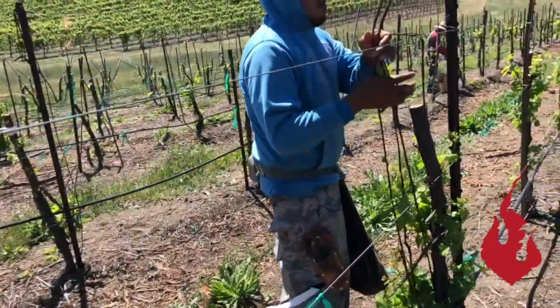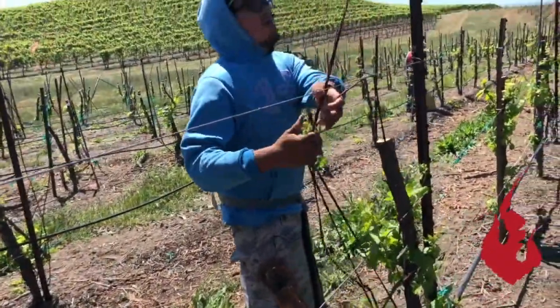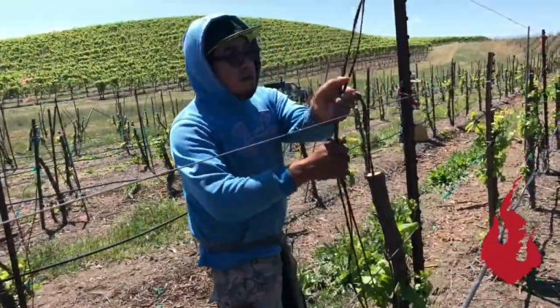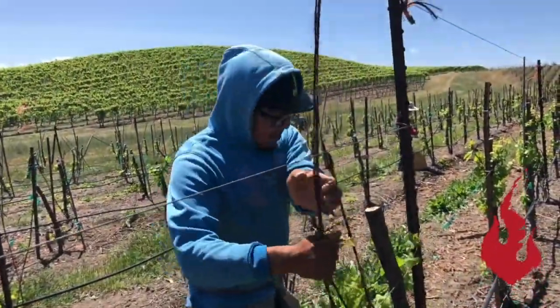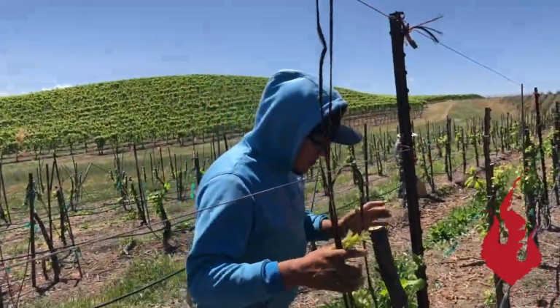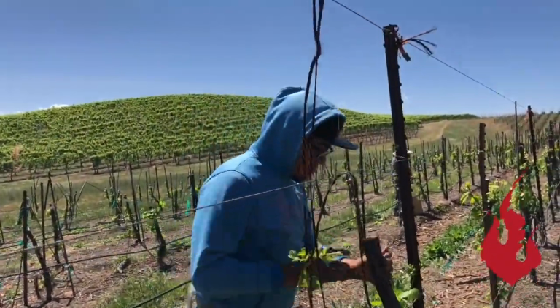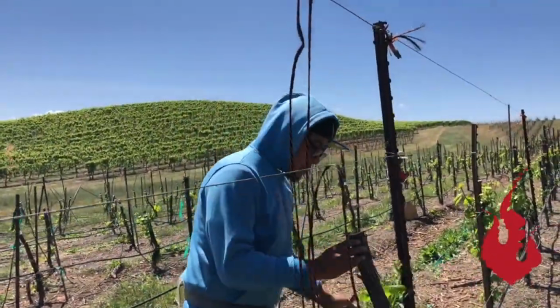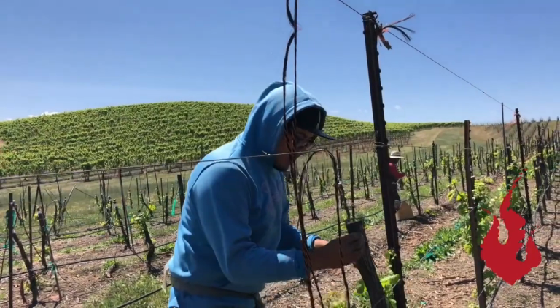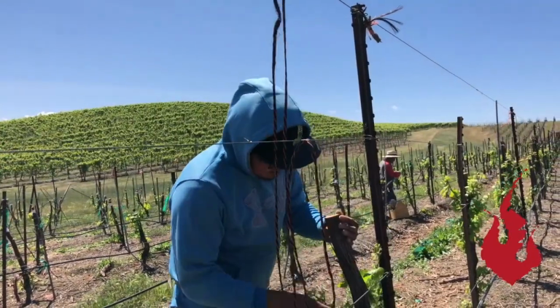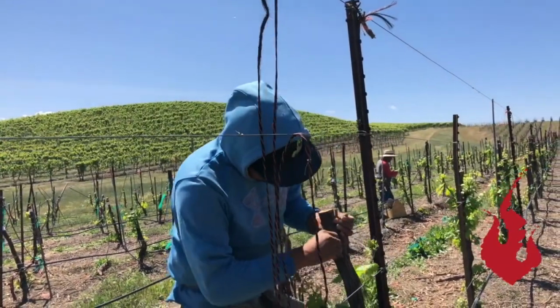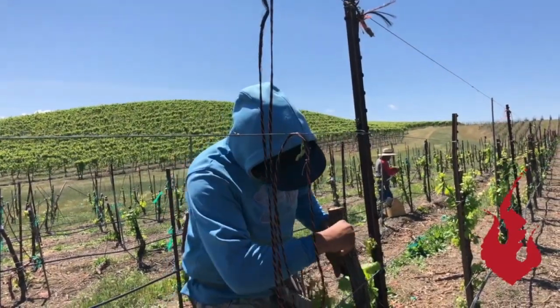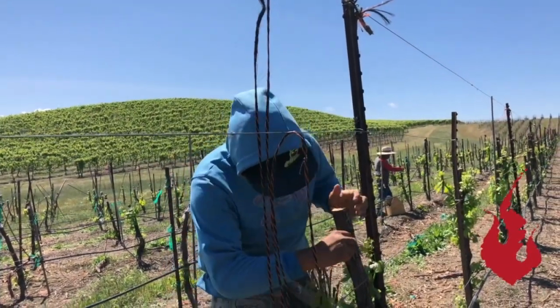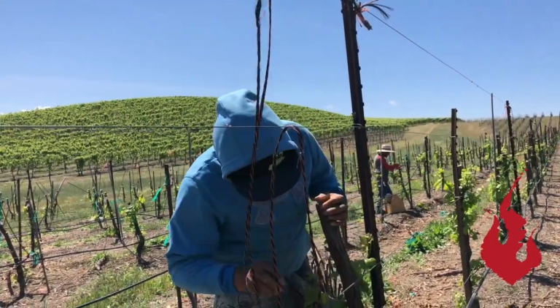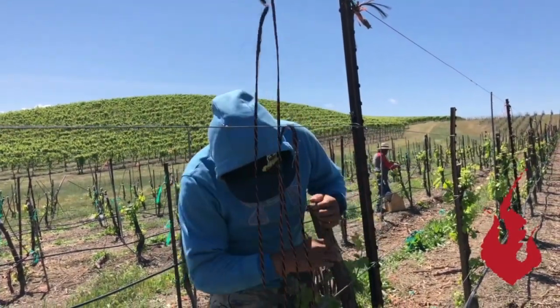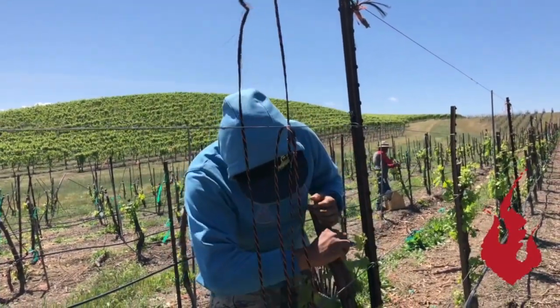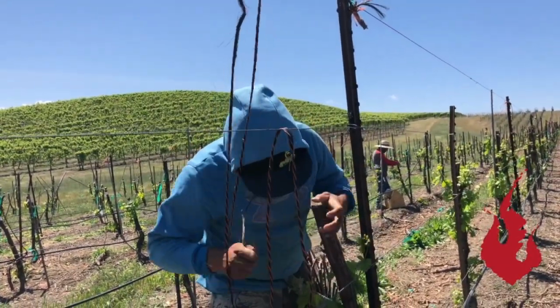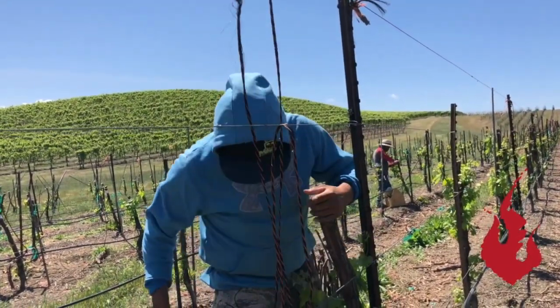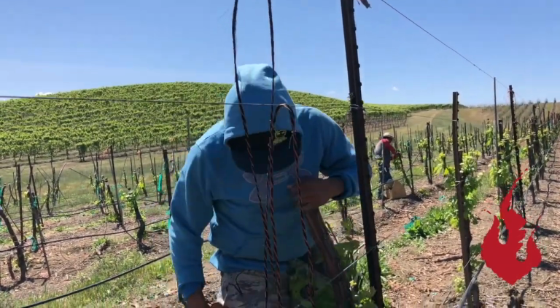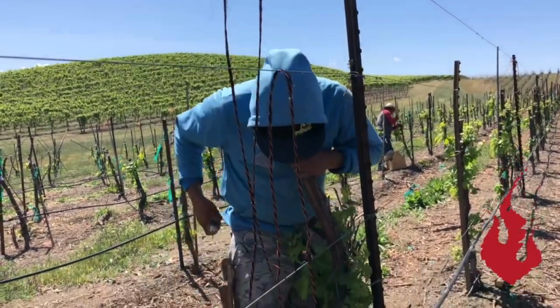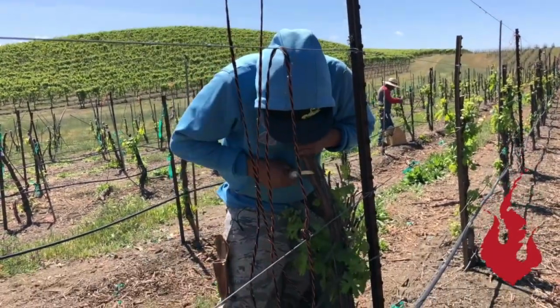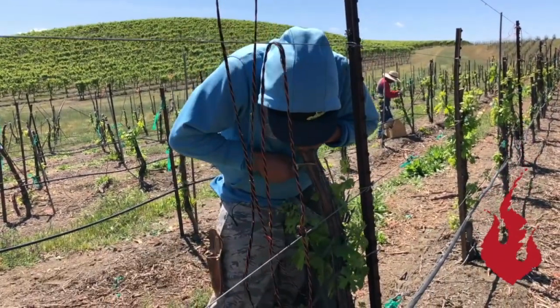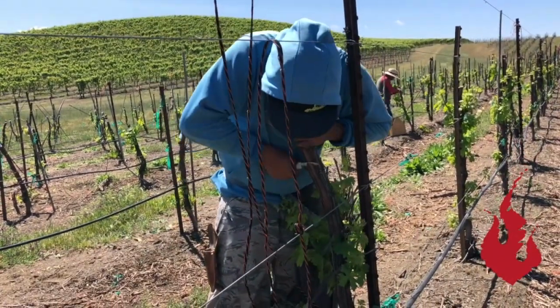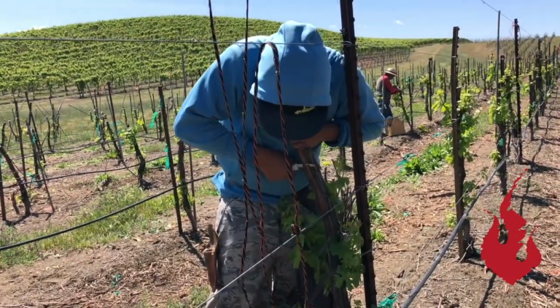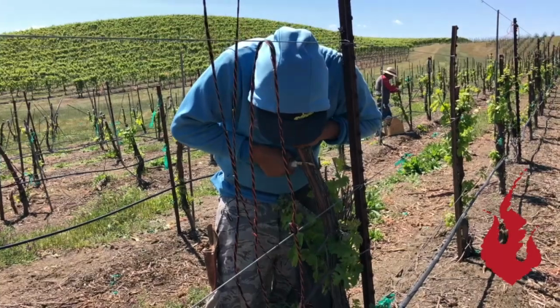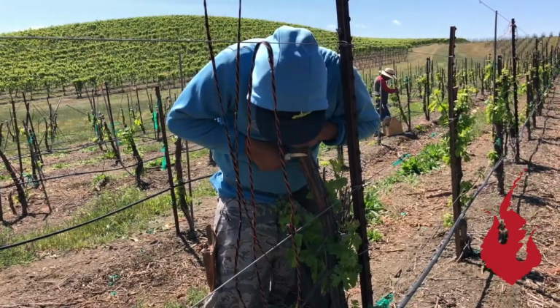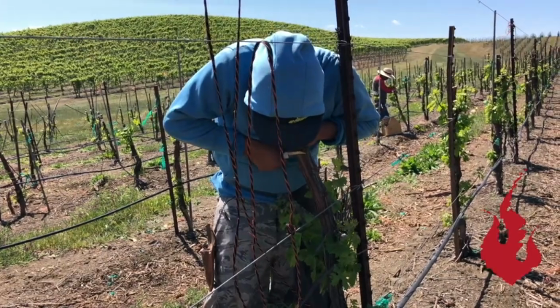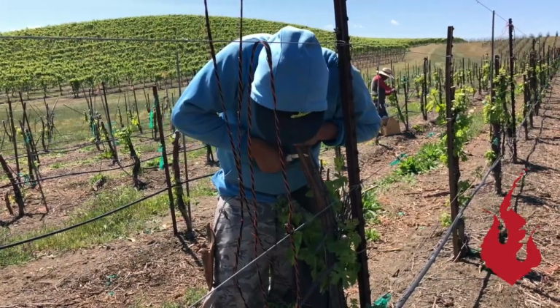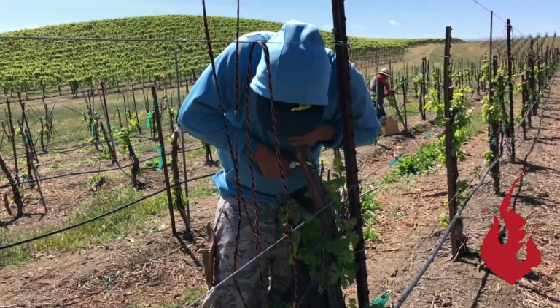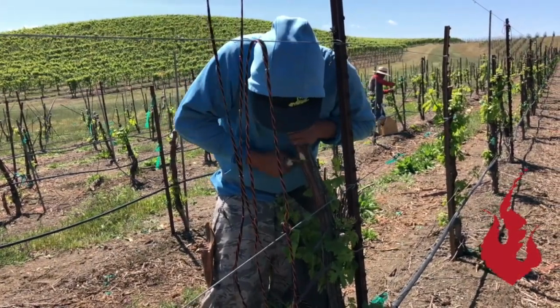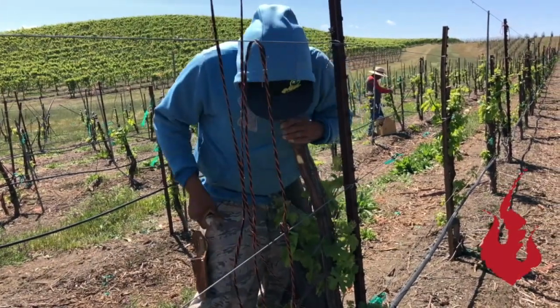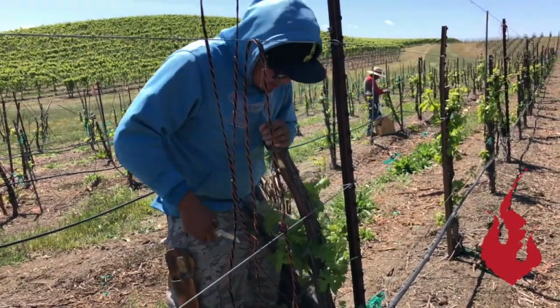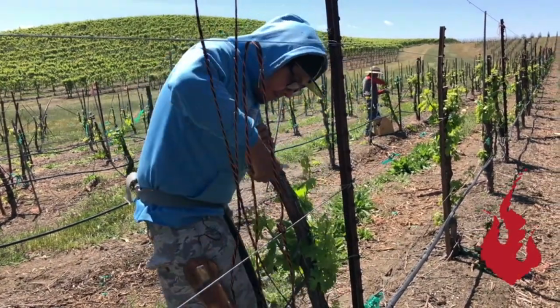So one year off production, train this up this year and we're back in production the next year. A new planting would take up to three years to get into production.